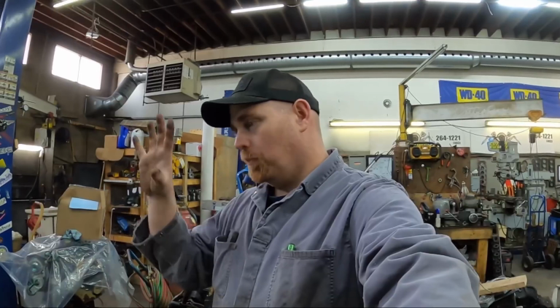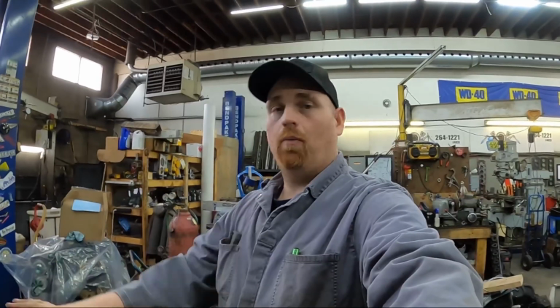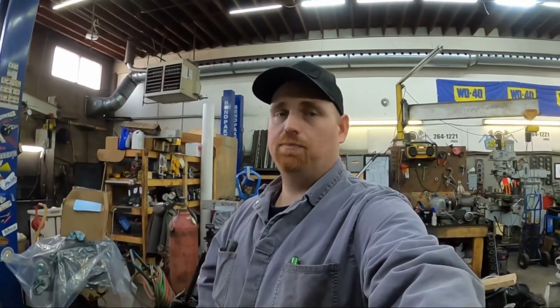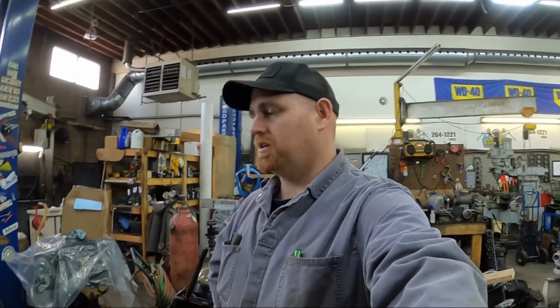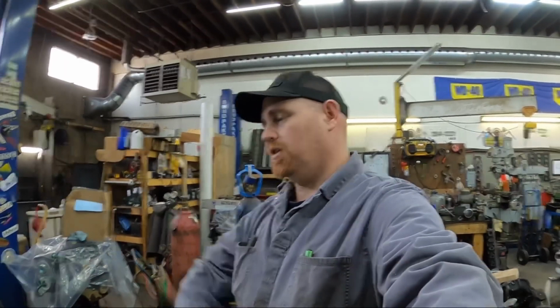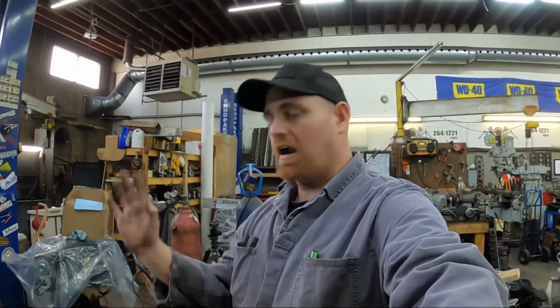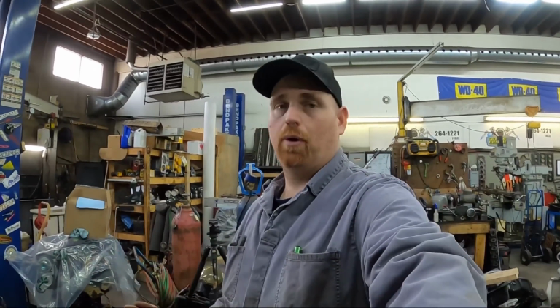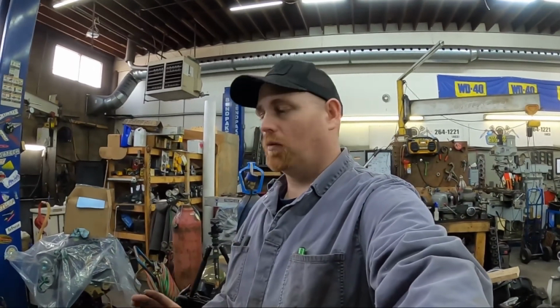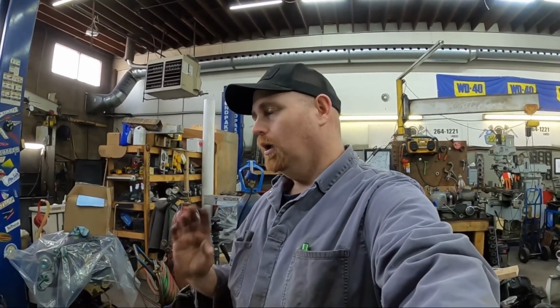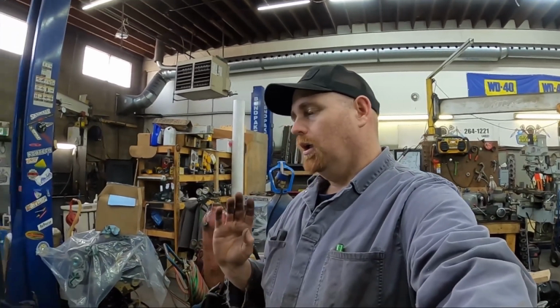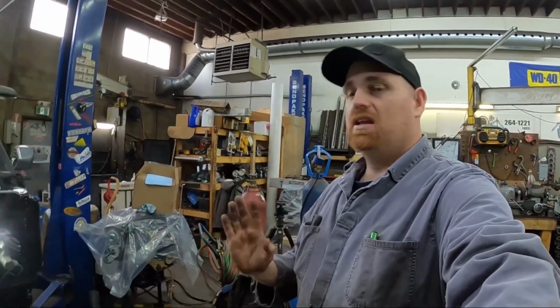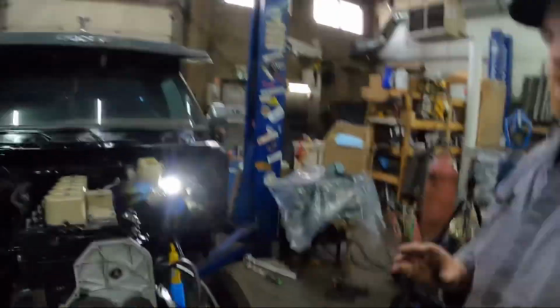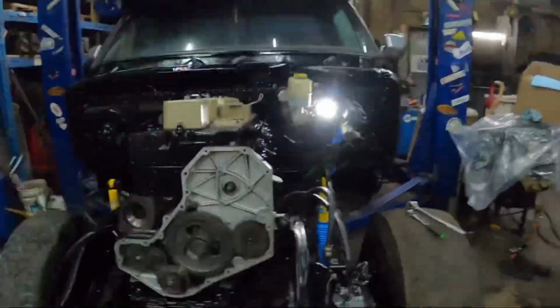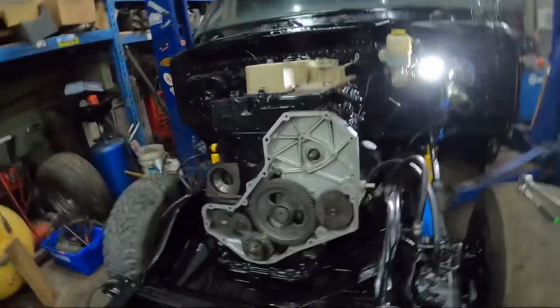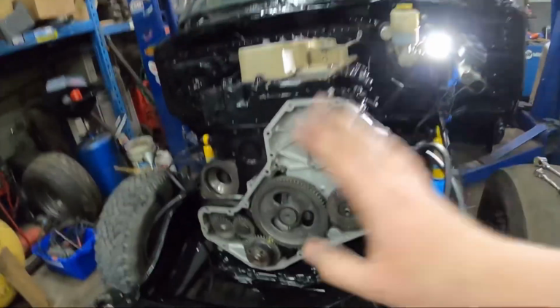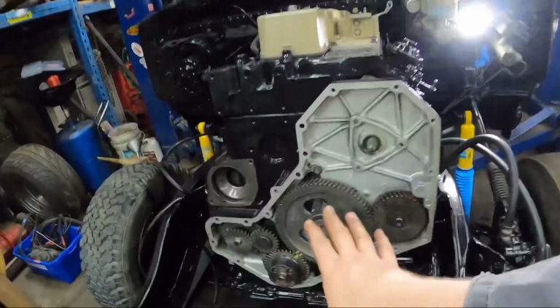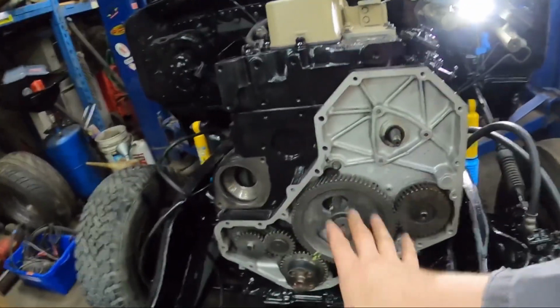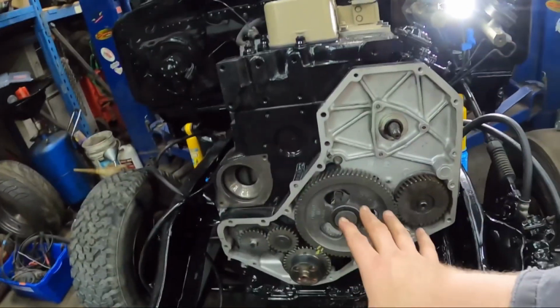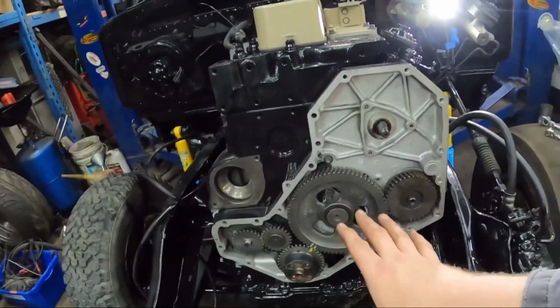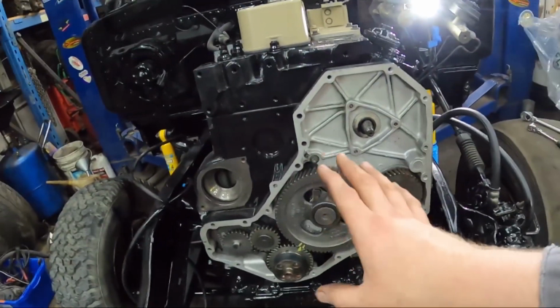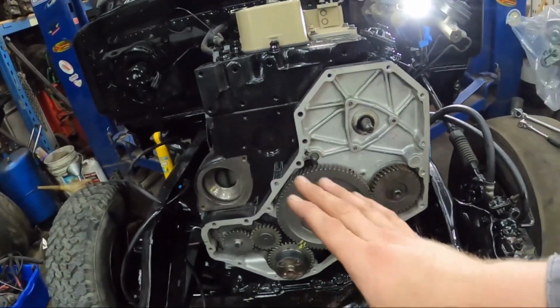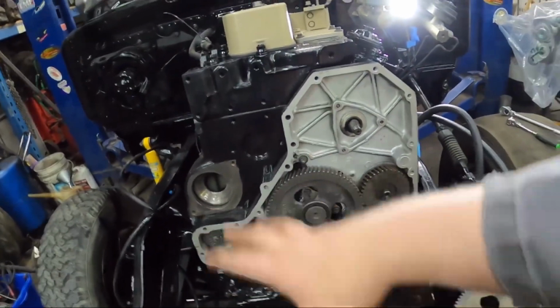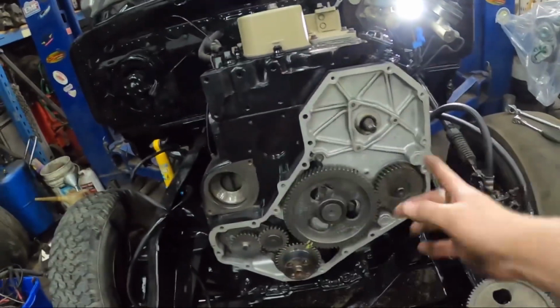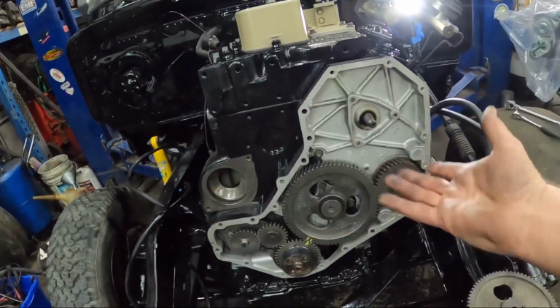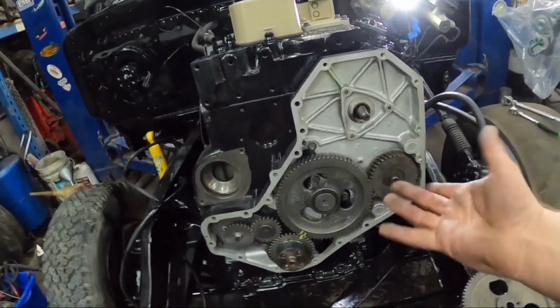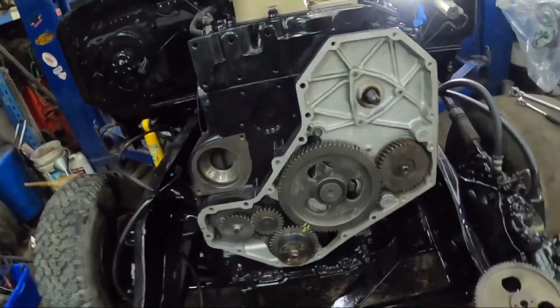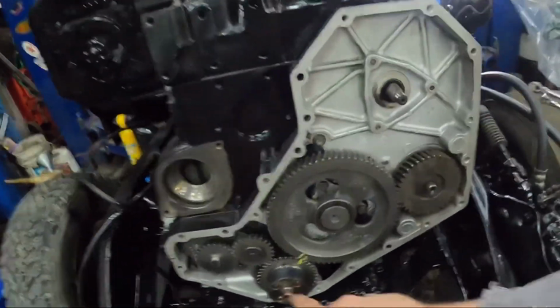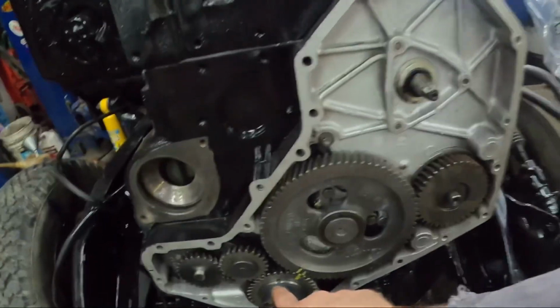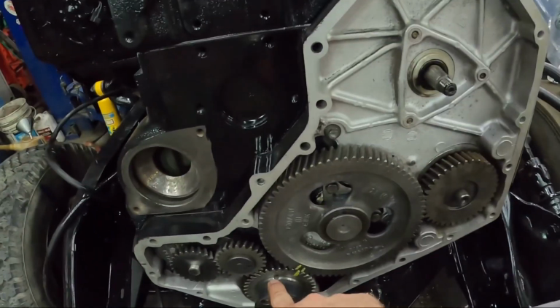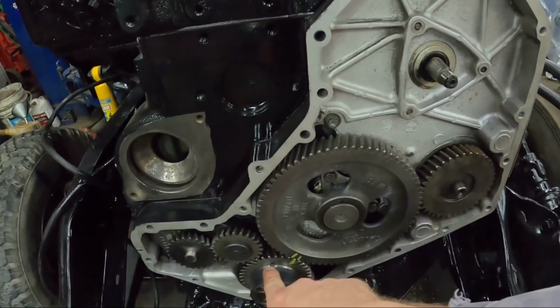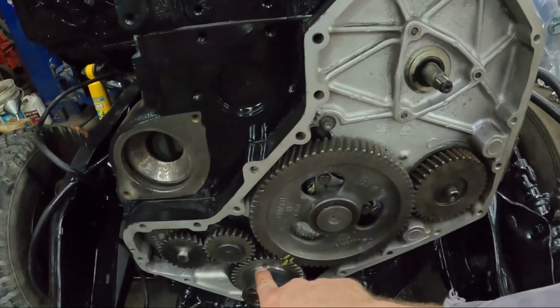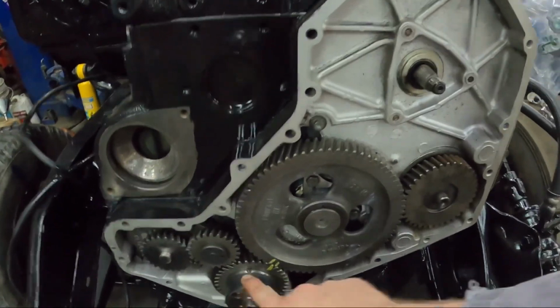If you're putting one of these pumps on and you've never had one apart before, it's pretty easy. You want to put your engine to top dead center. If you have the front case off, it's really easy to tell top dead center because this pin will be facing up.